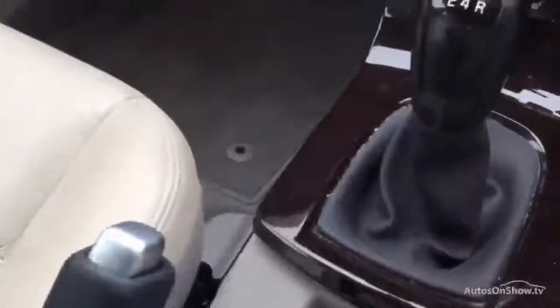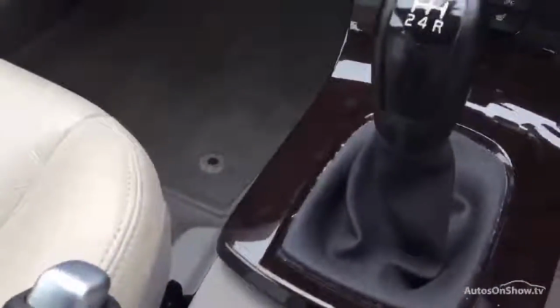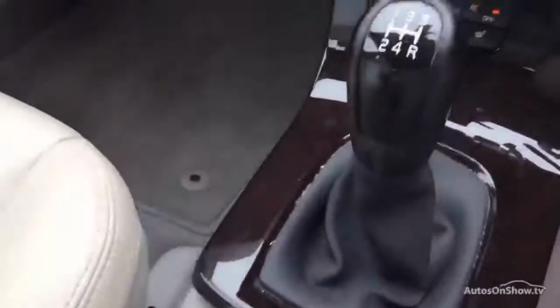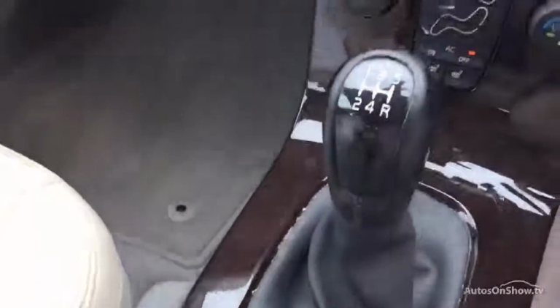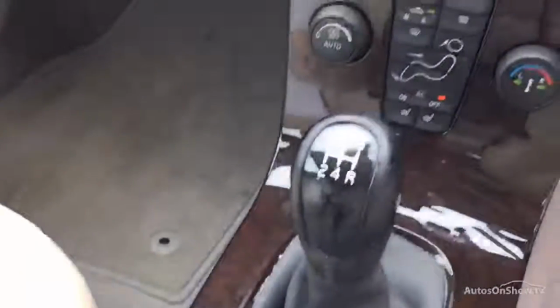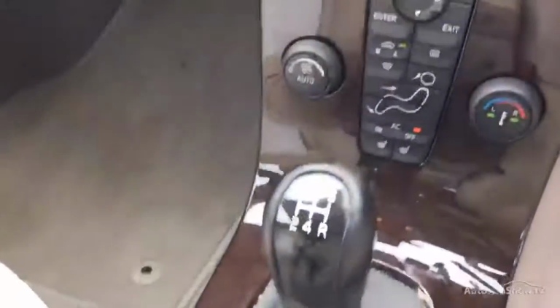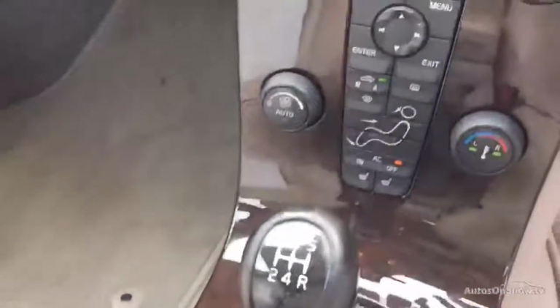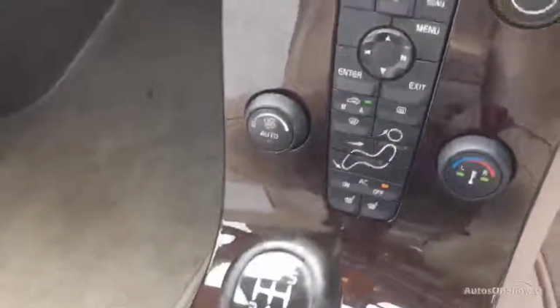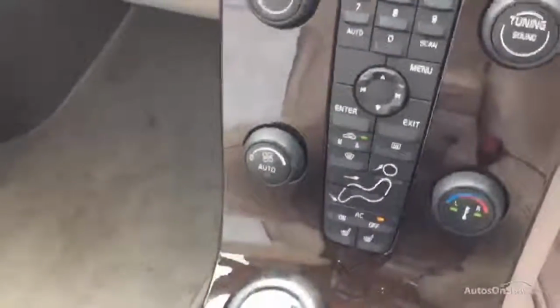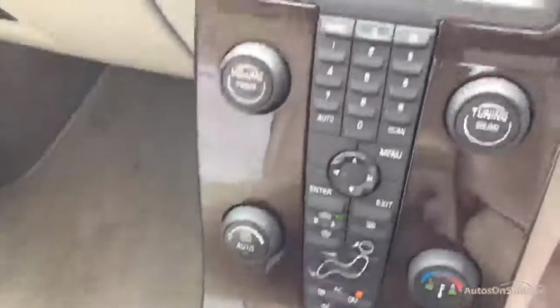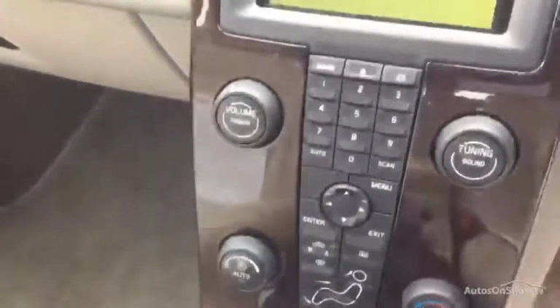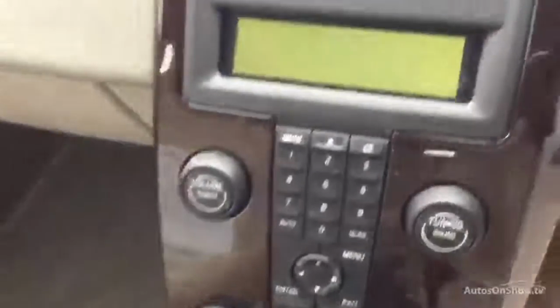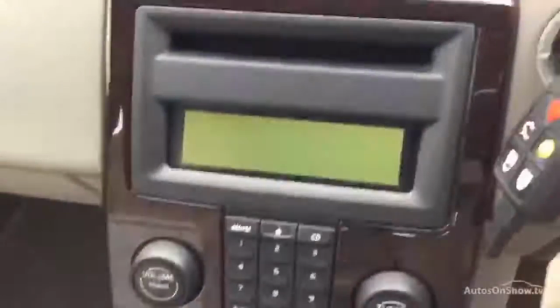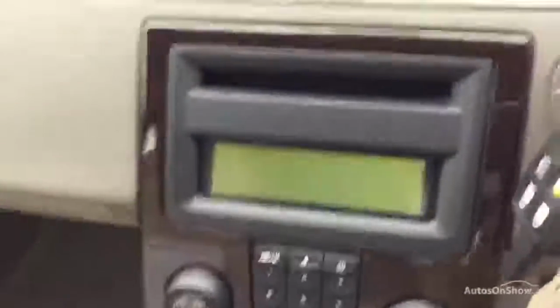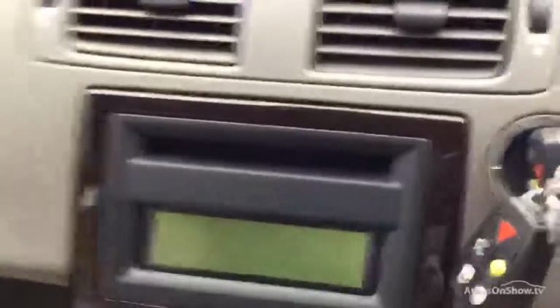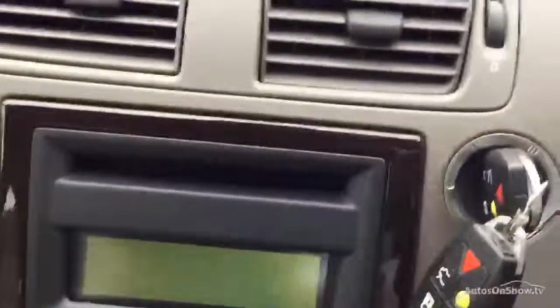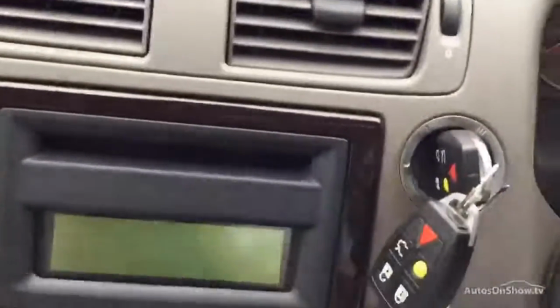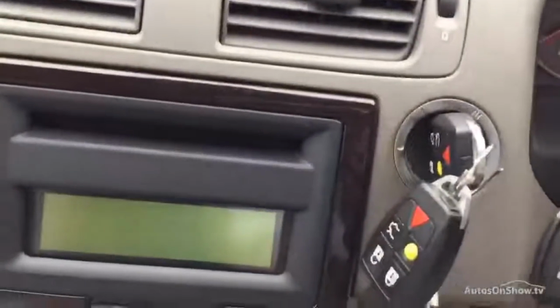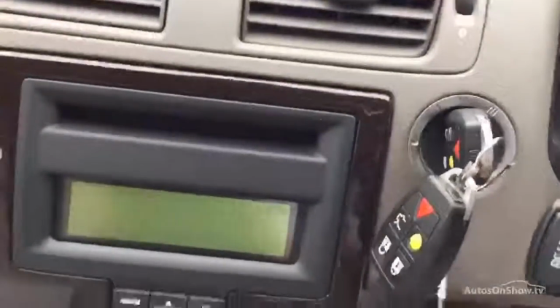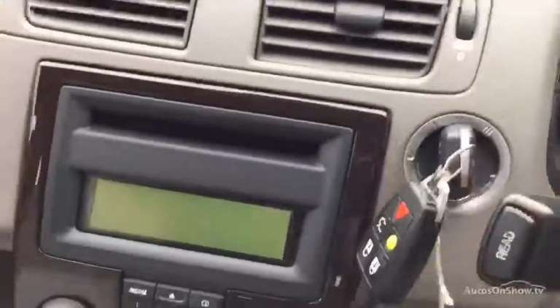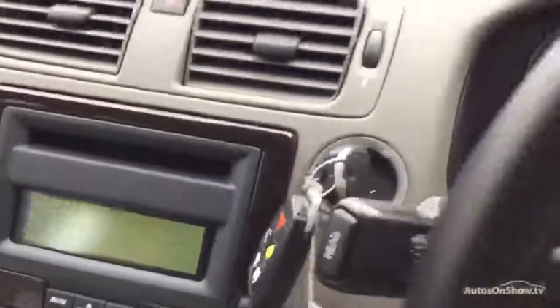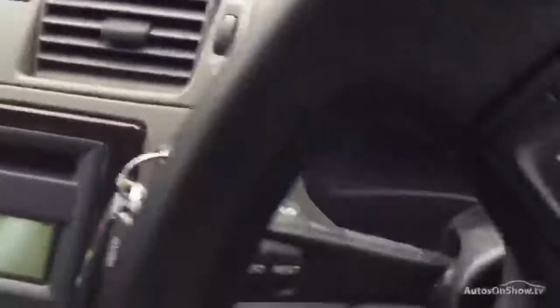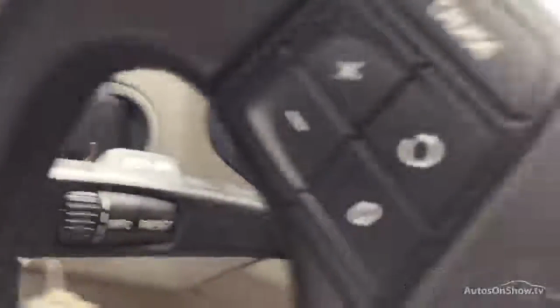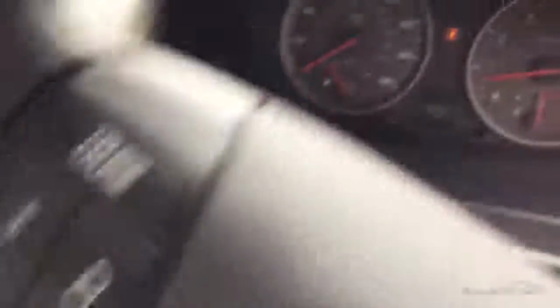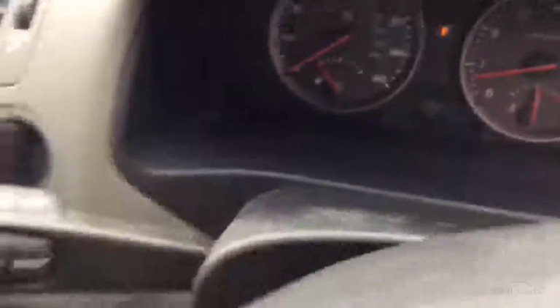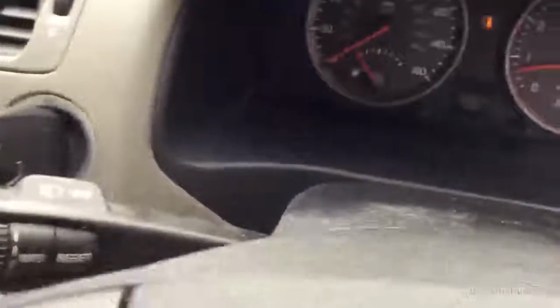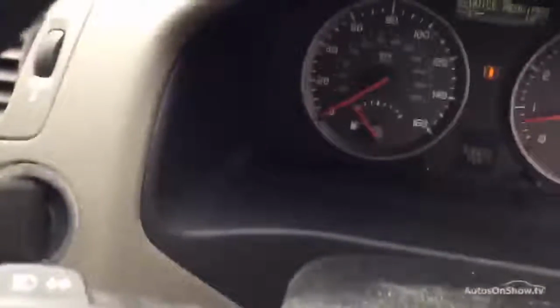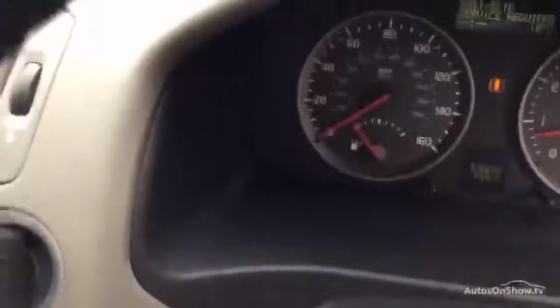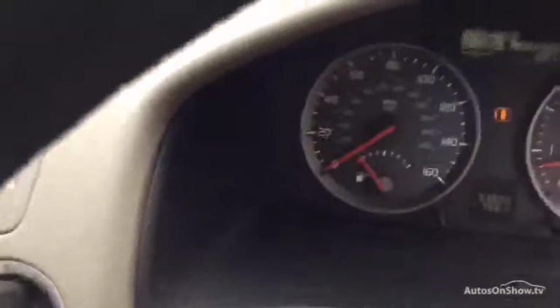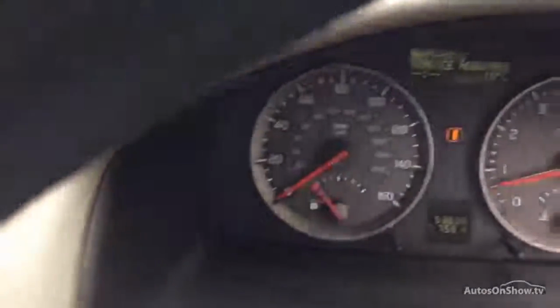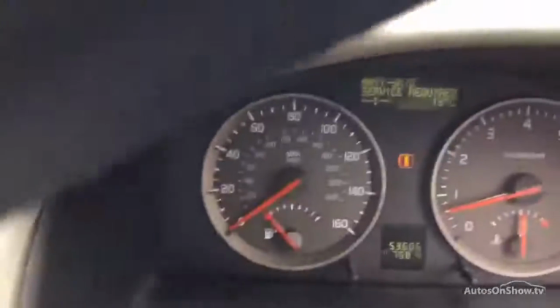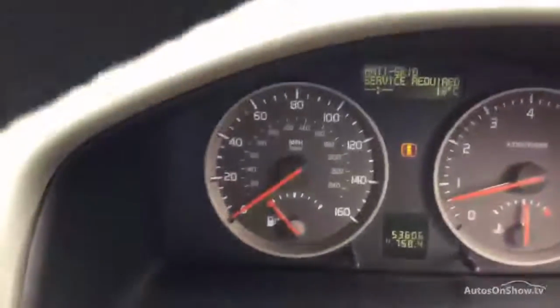5-speed manual gearbox. It does have a winter pack. Comes with 2 keys. There is an anti-skid service message.